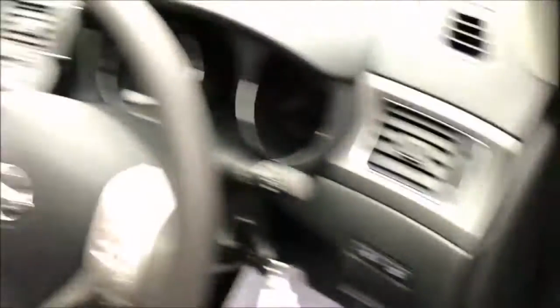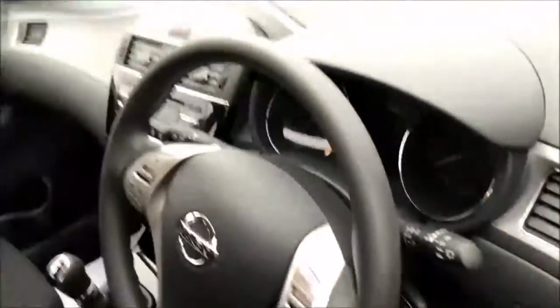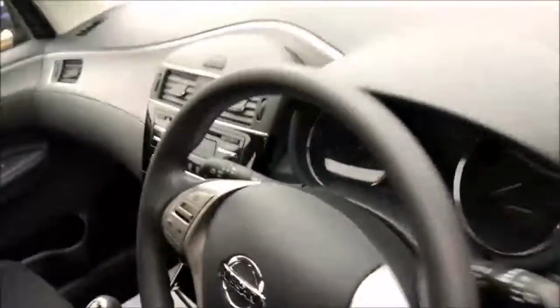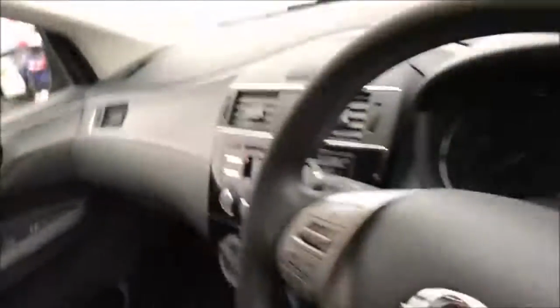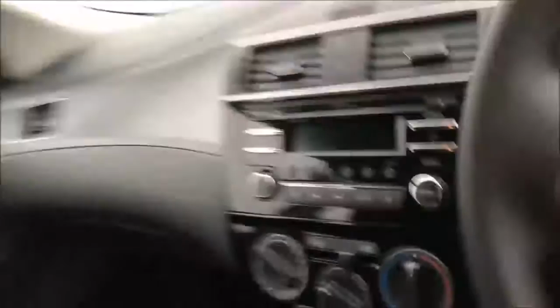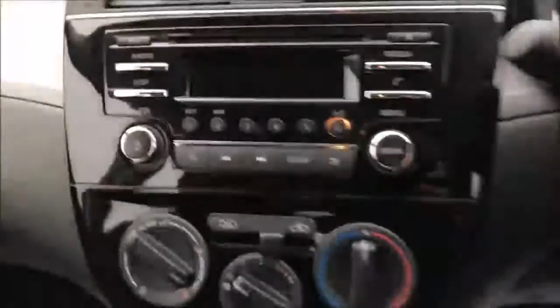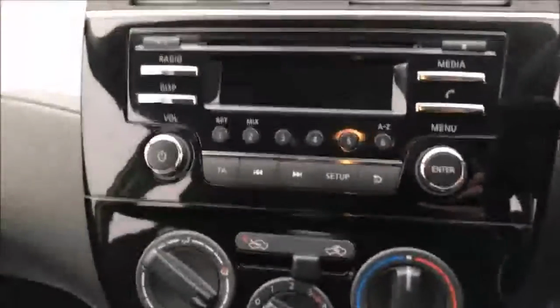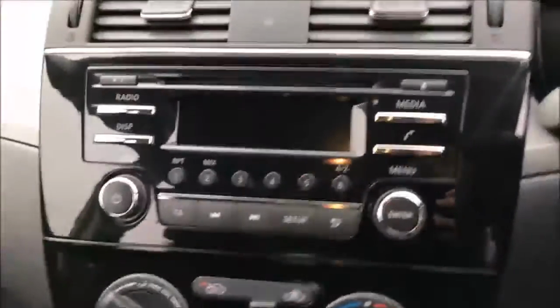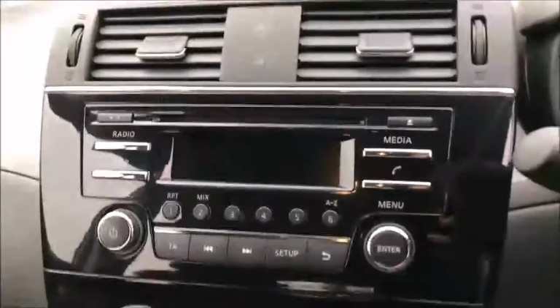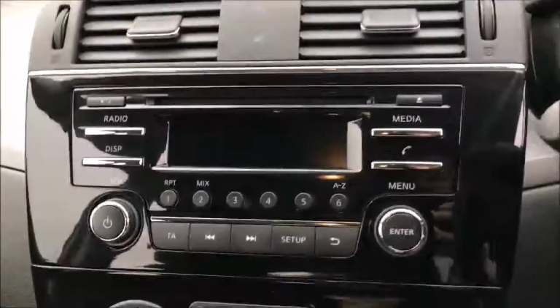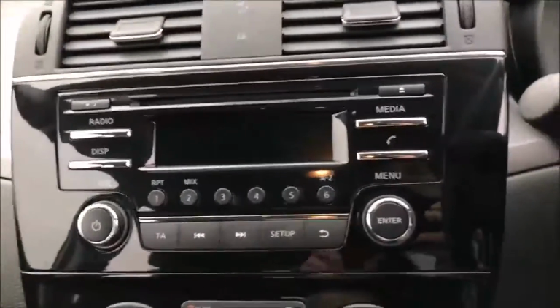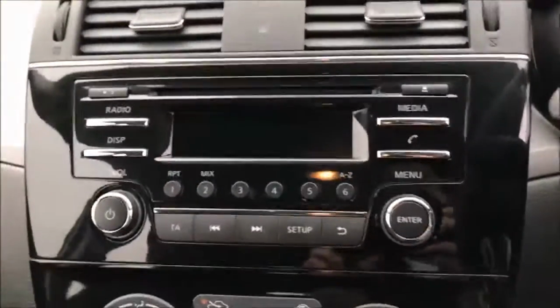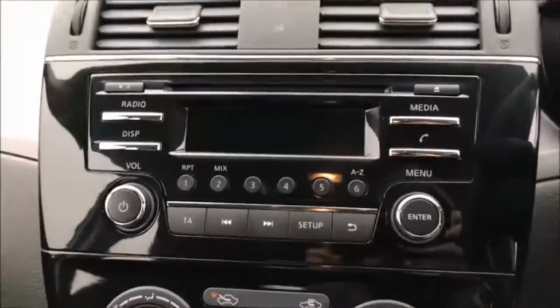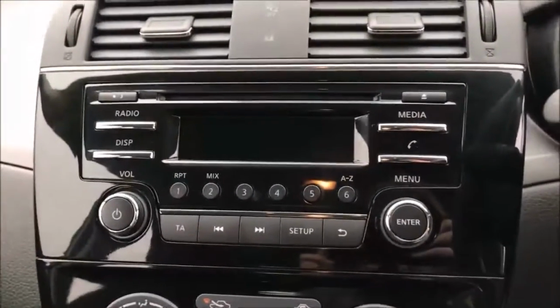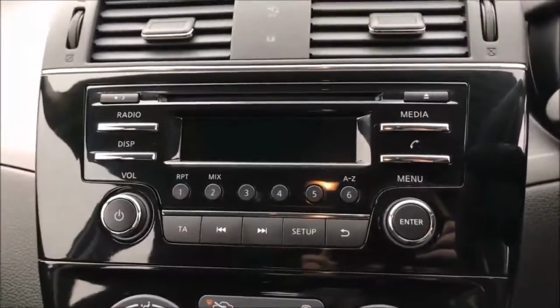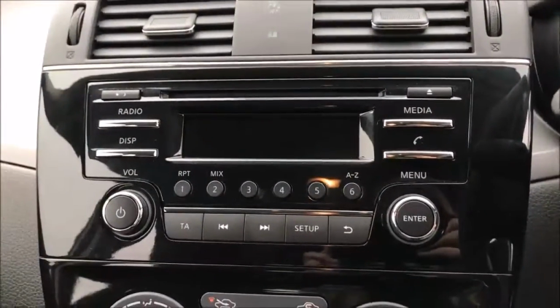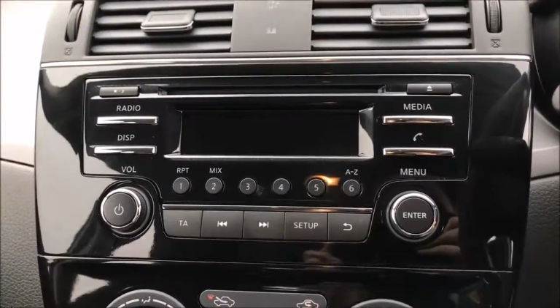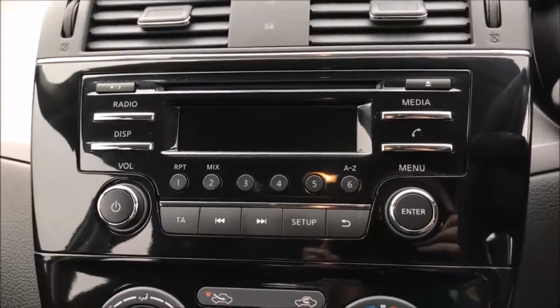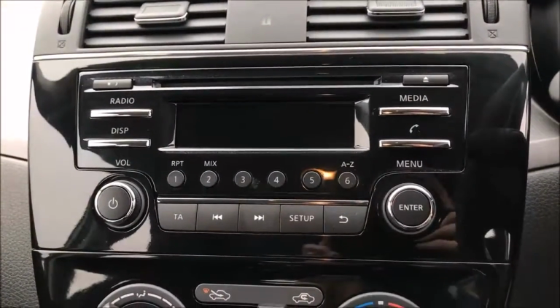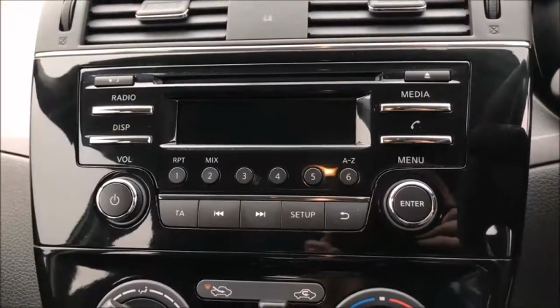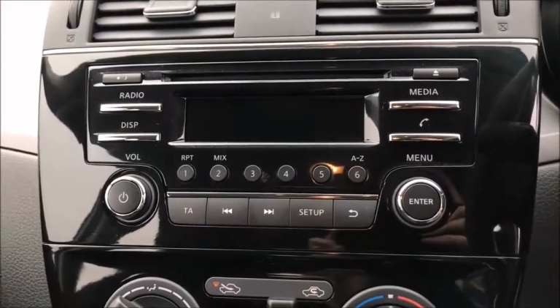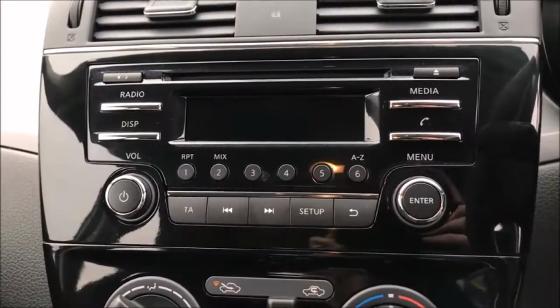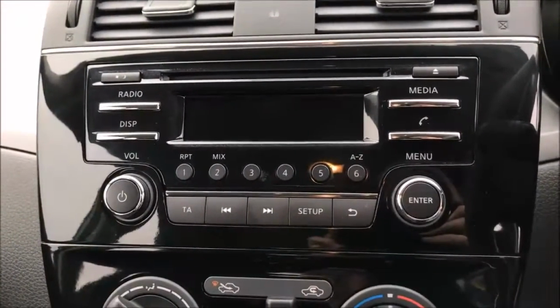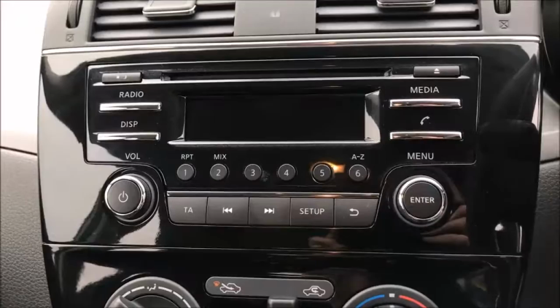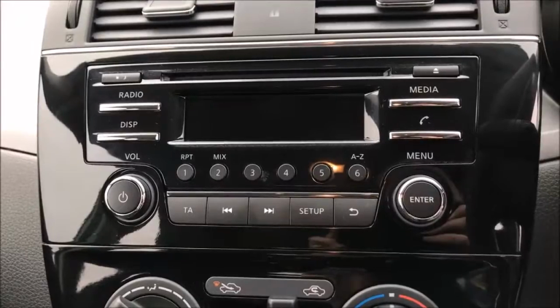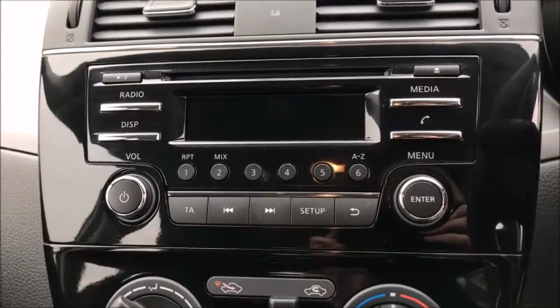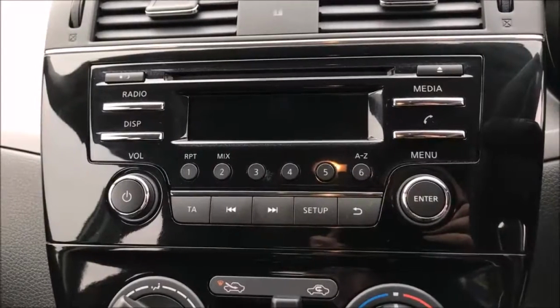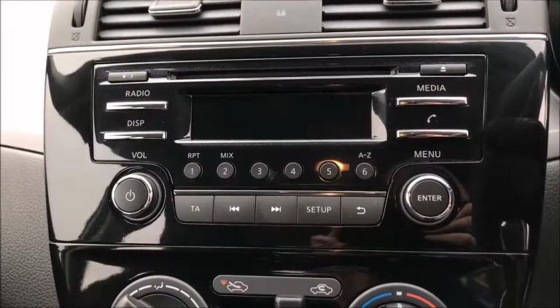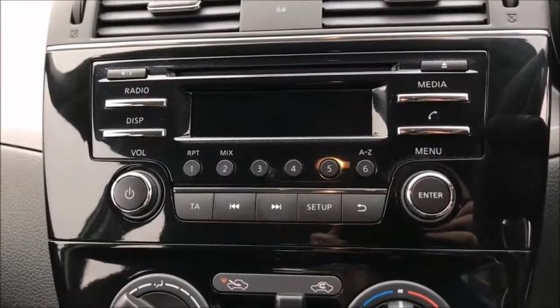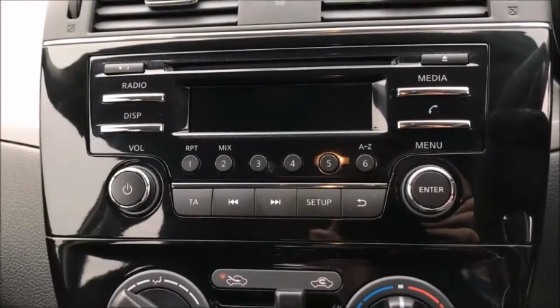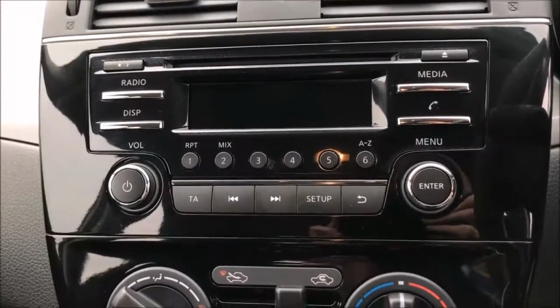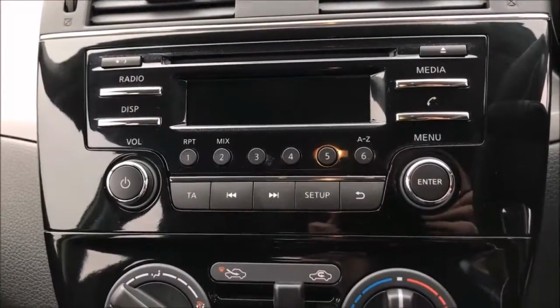Jumping inside, the first thing you'll notice is the large media system. This allows access to the Bluetooth audio system, single slot CD player and DAB digital radio.